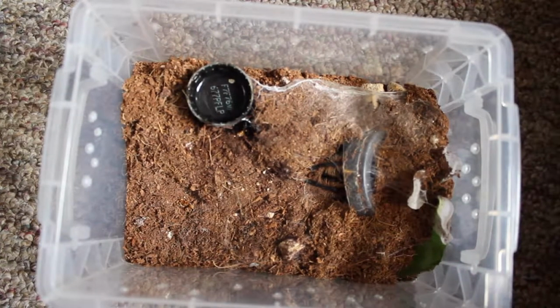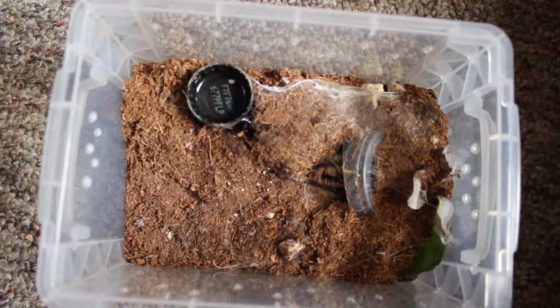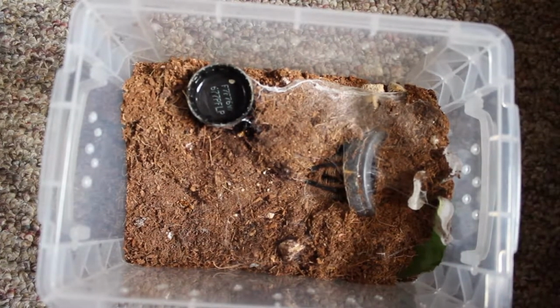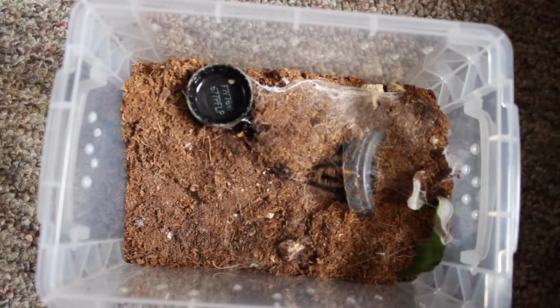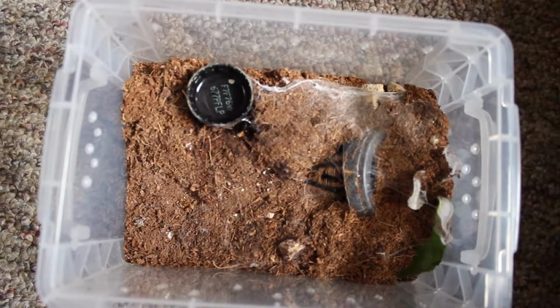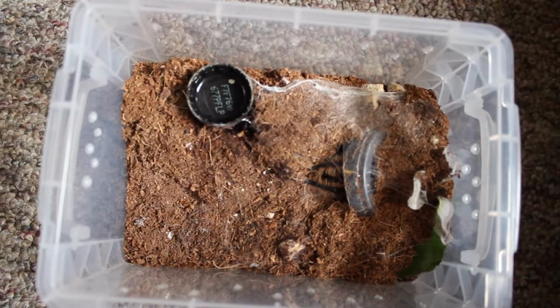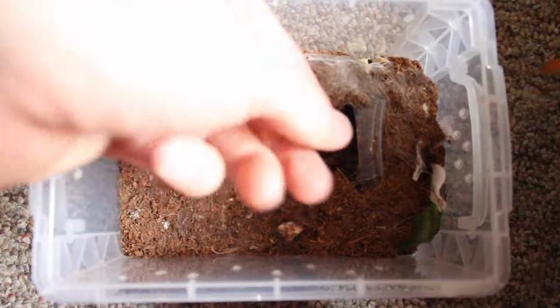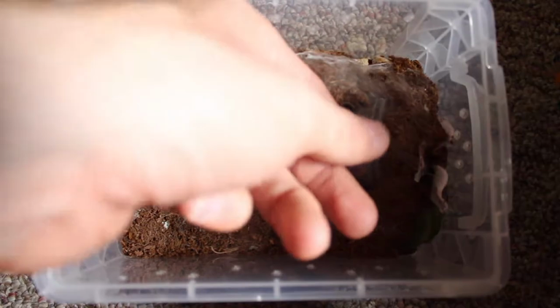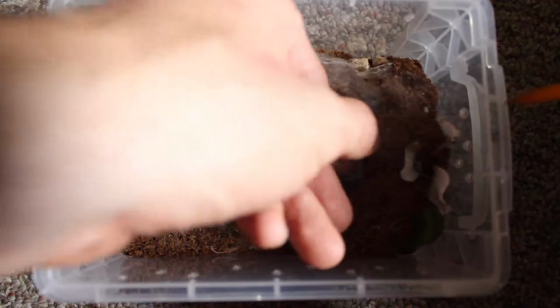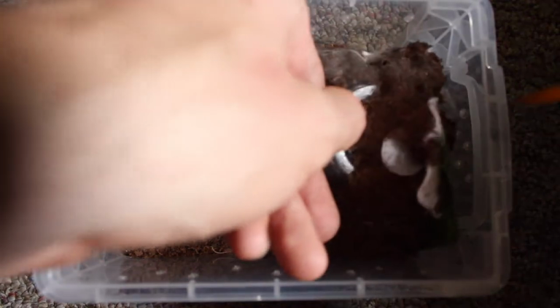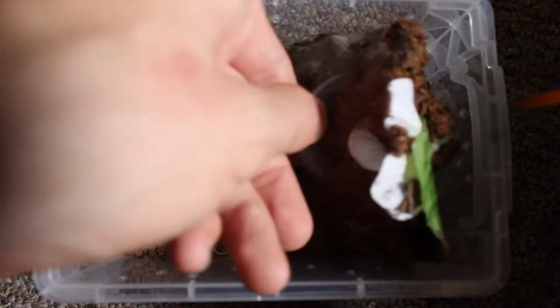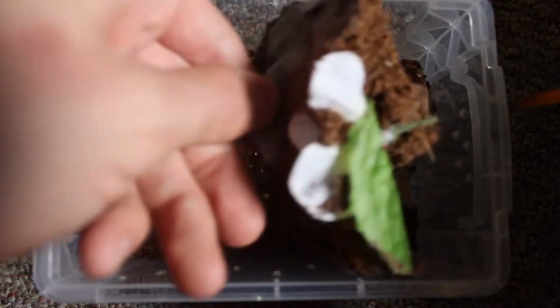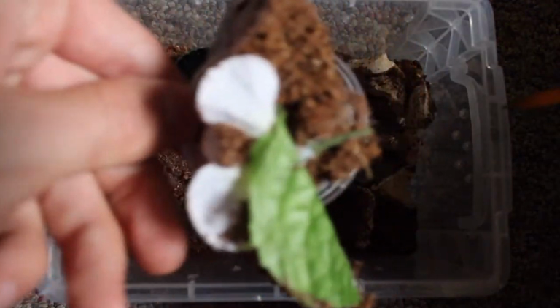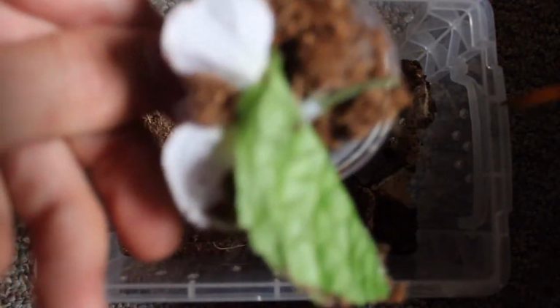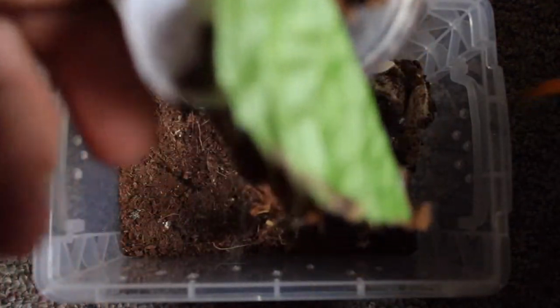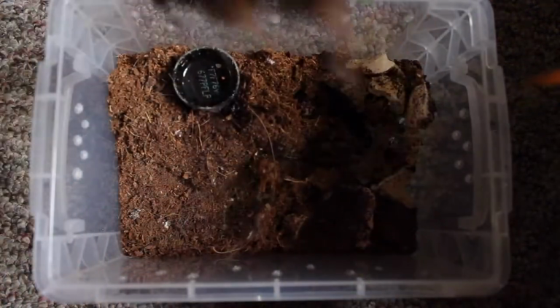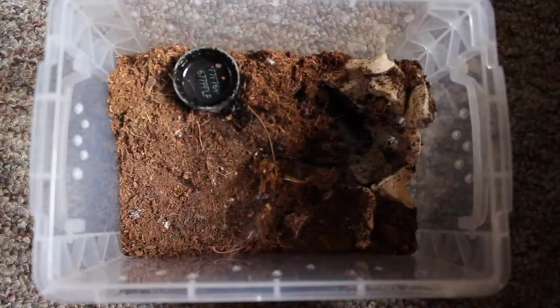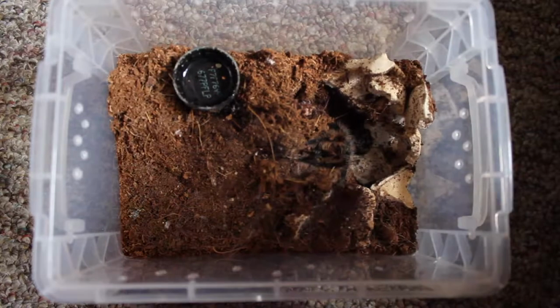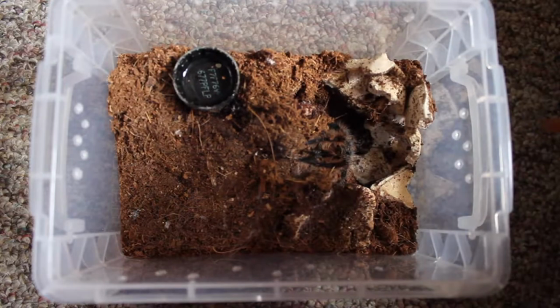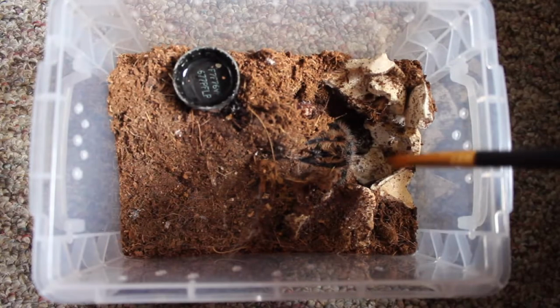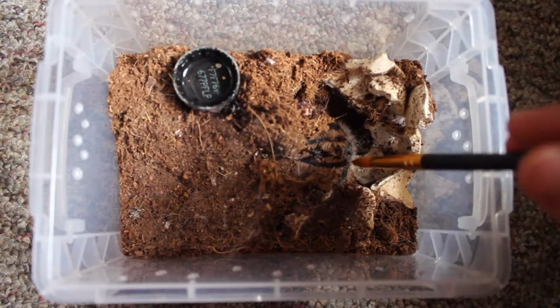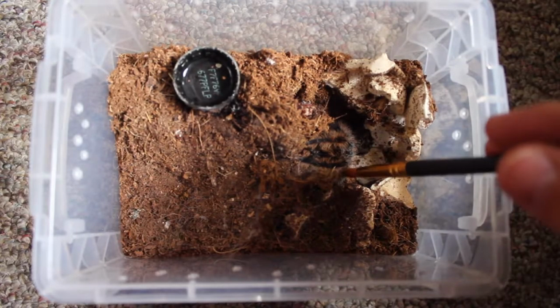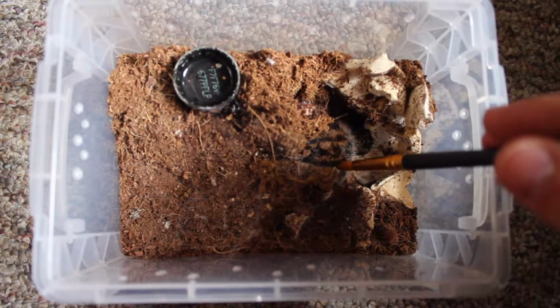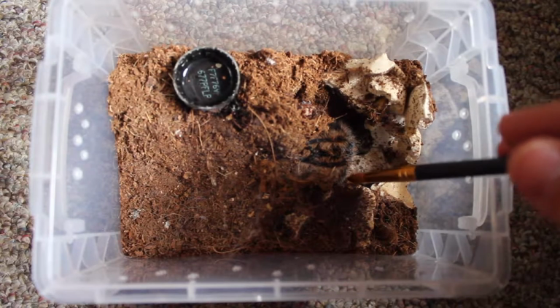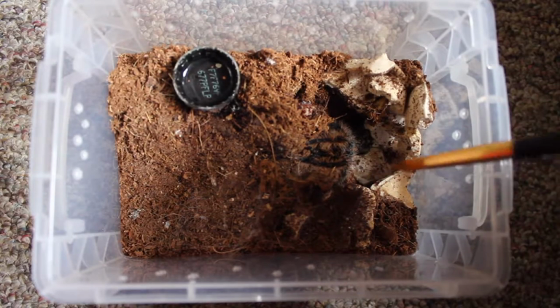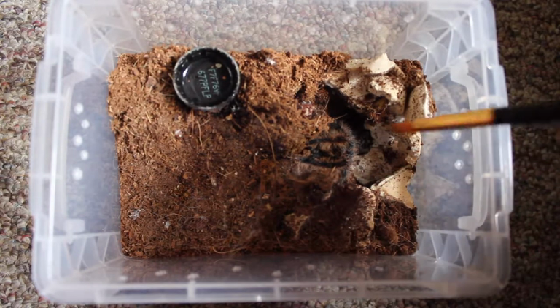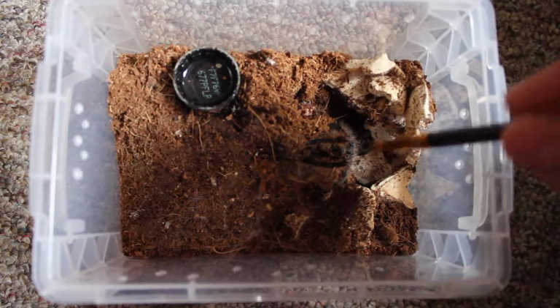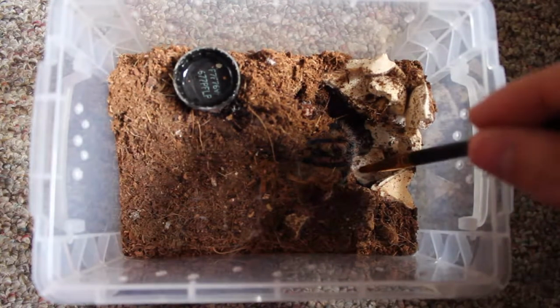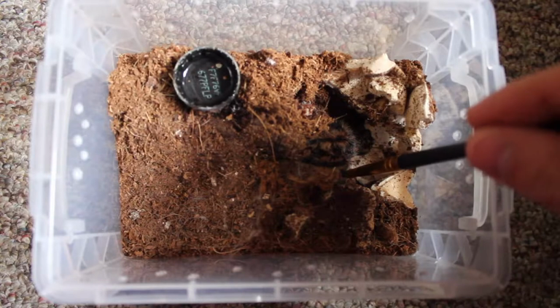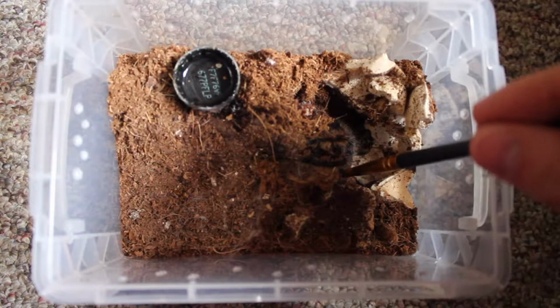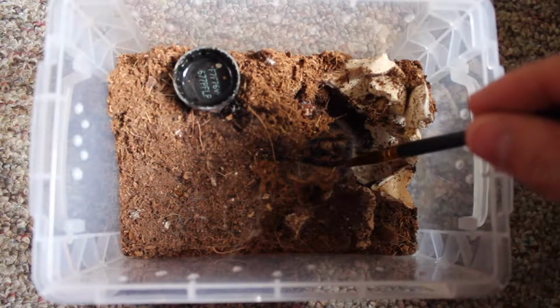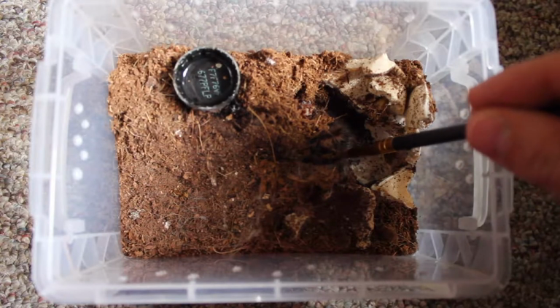You guys will see here that it destroyed its hide — like completely wrecked it. There are just pieces of it all over the enclosure and it's gotten quite a lot bigger. So we're going to have to do what we've done a lot of times on this channel, and that is make it a new hide.